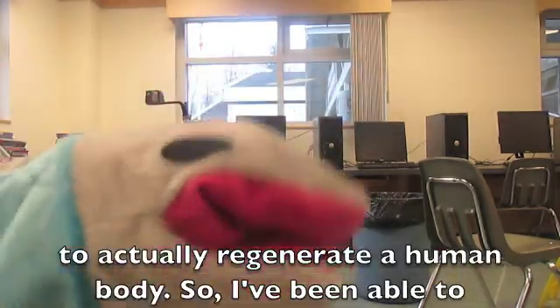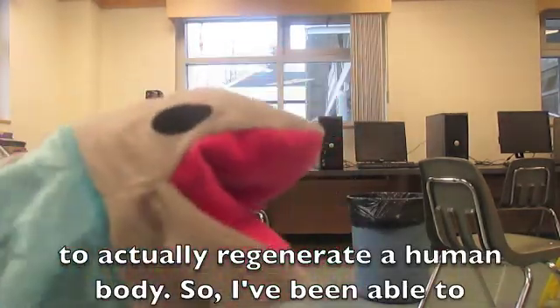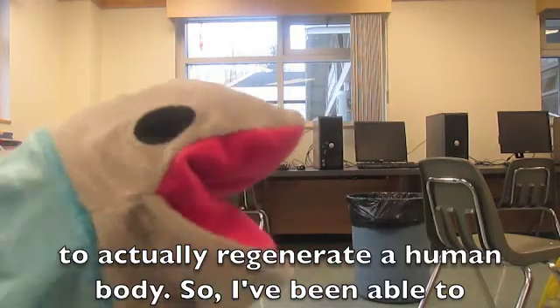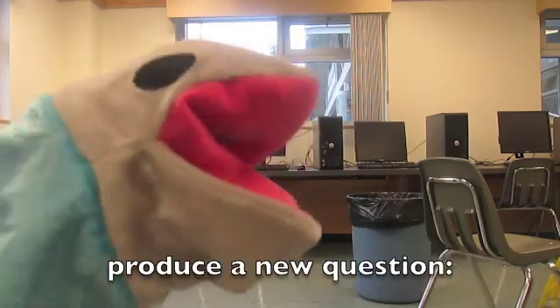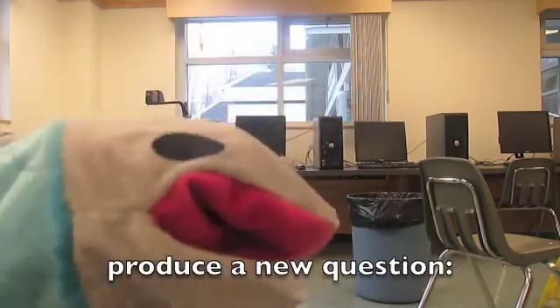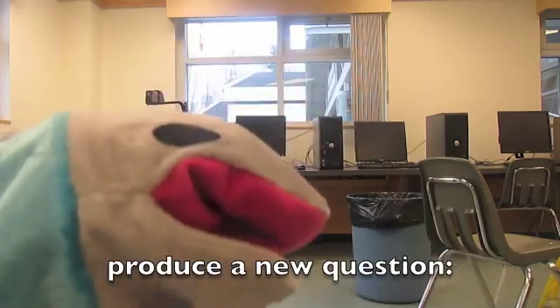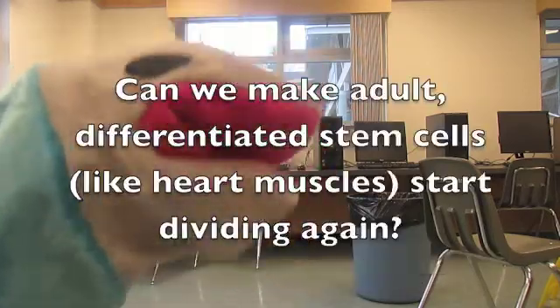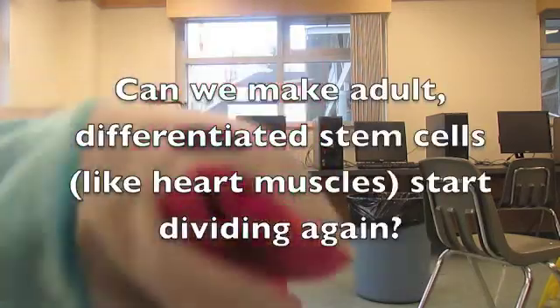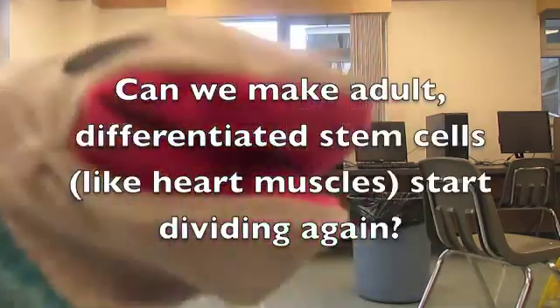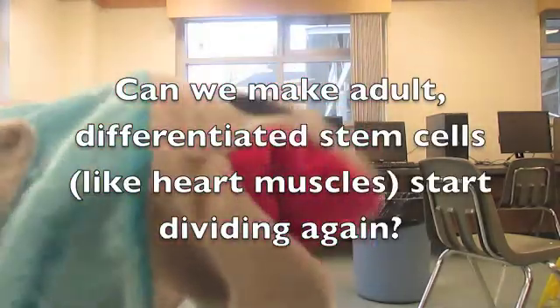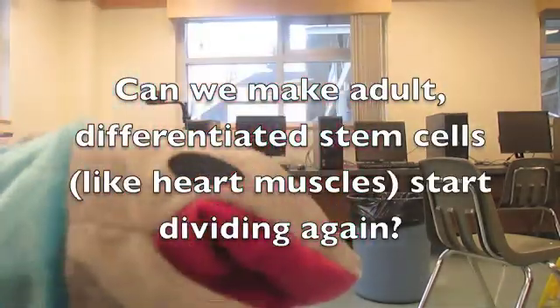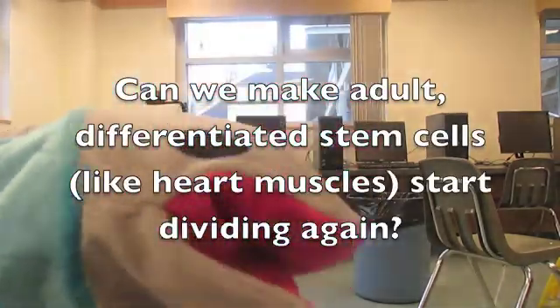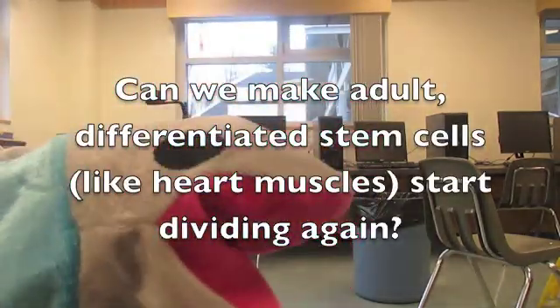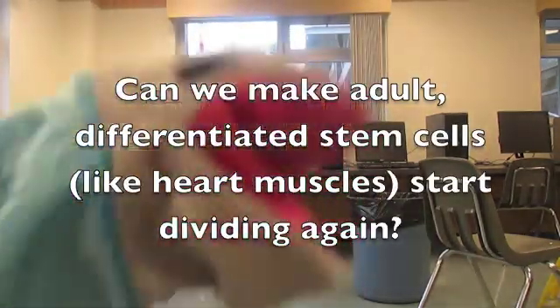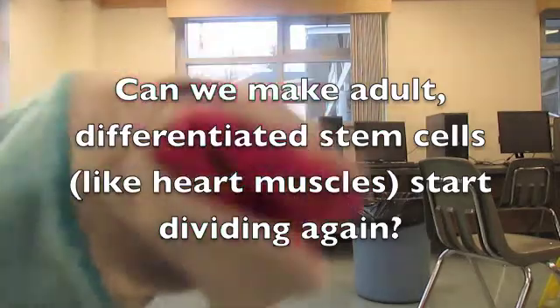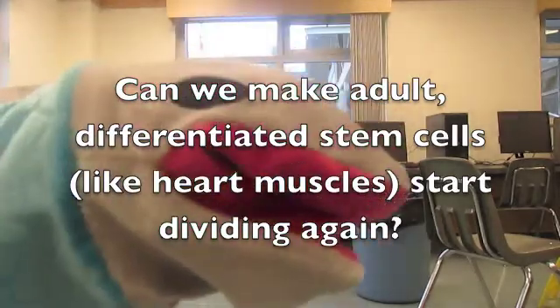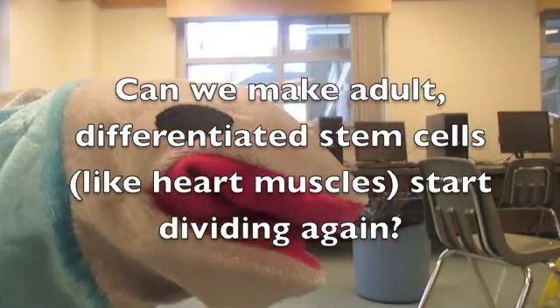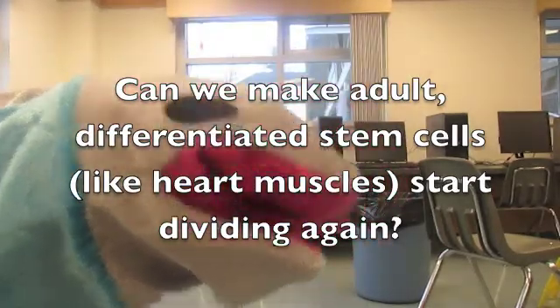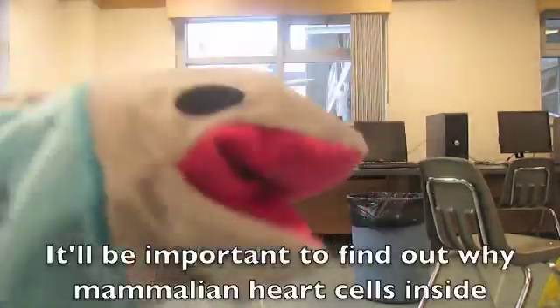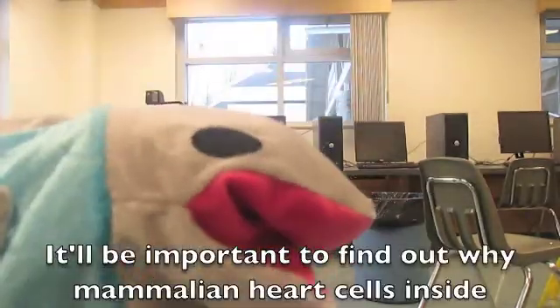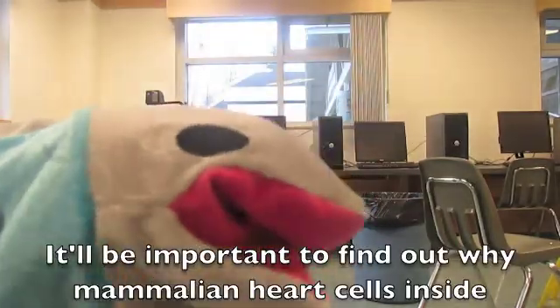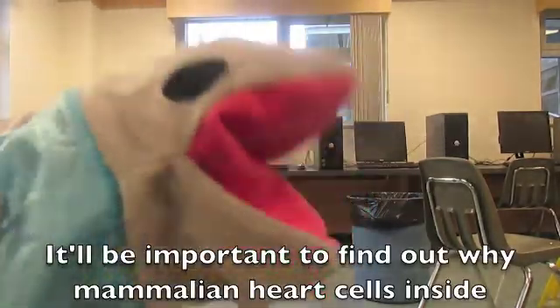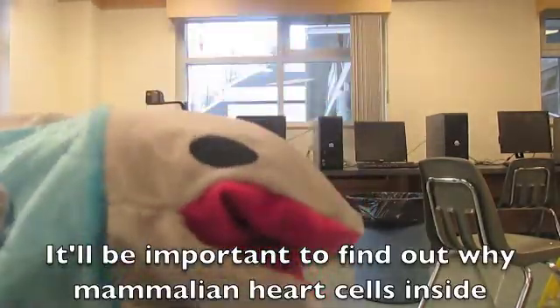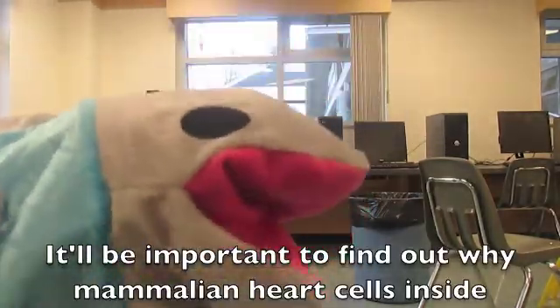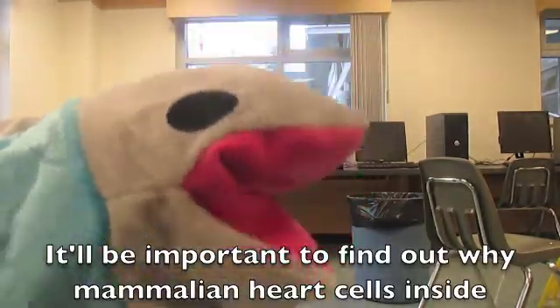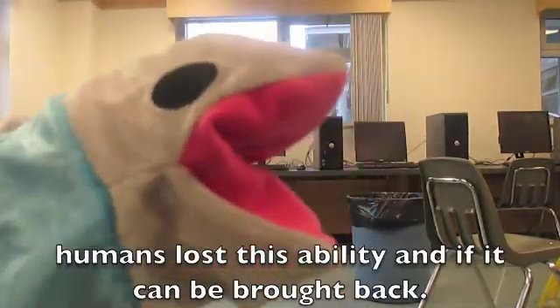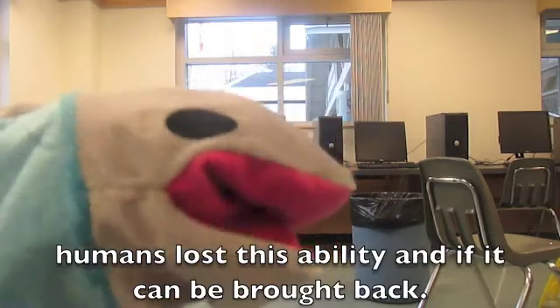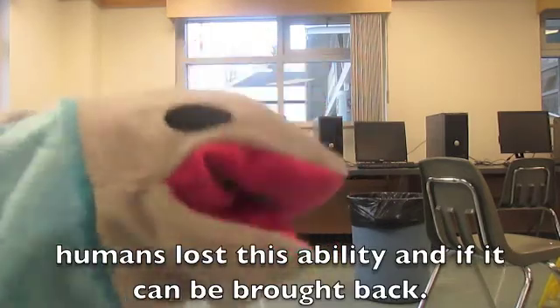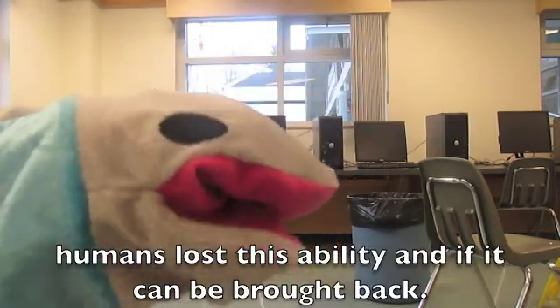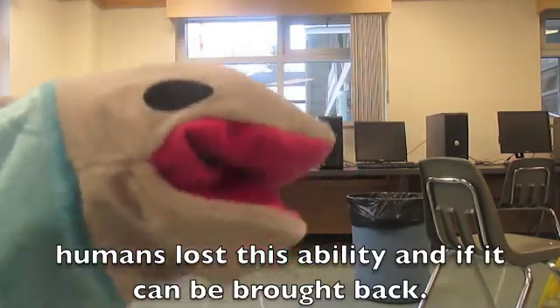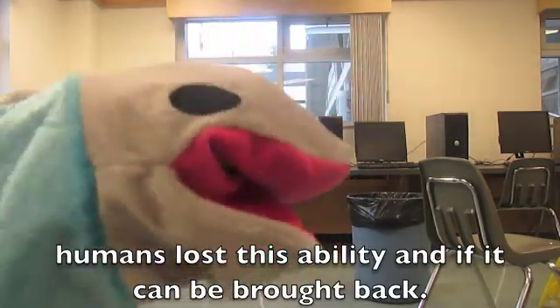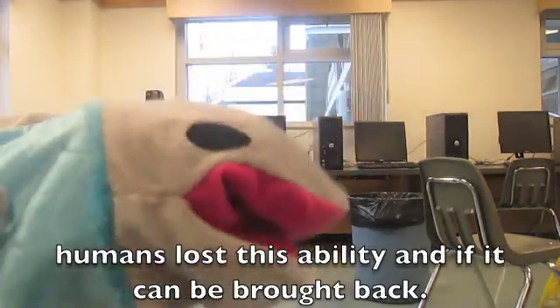So I've been able to produce a new question: can't we make adult differentiated cells, like the heart muscles, start dividing again? It will be important to find out why mammalian heart cells inside humans lost this ability and whether it could ever be brought back.